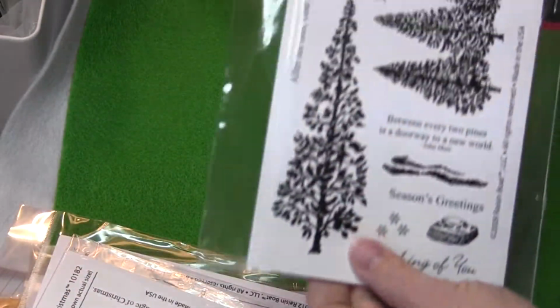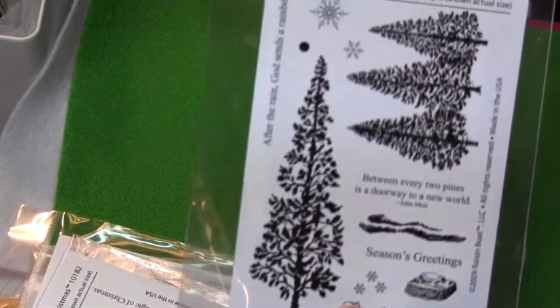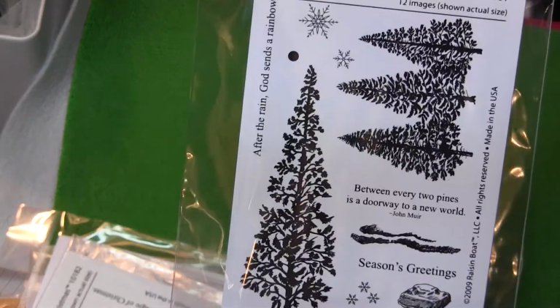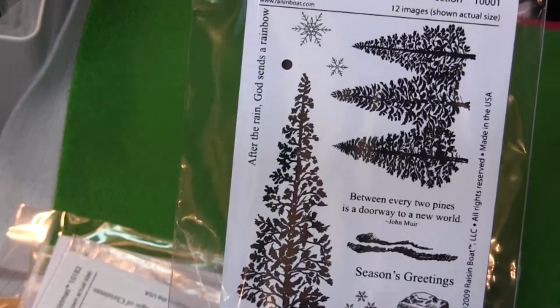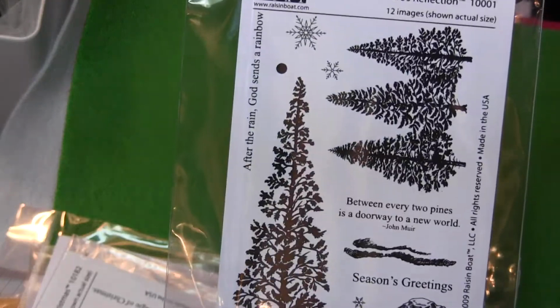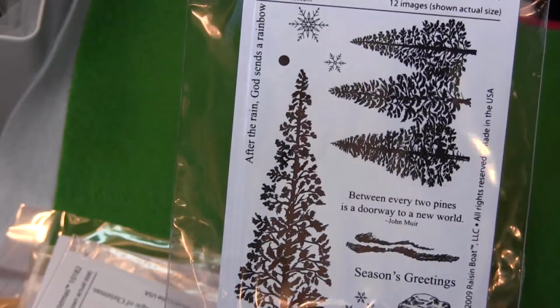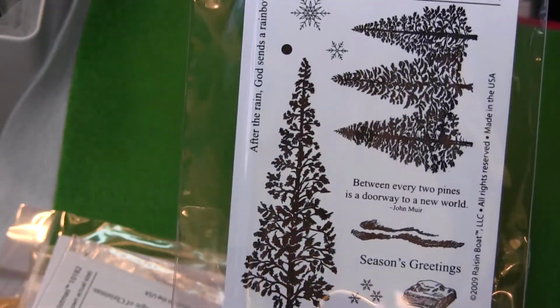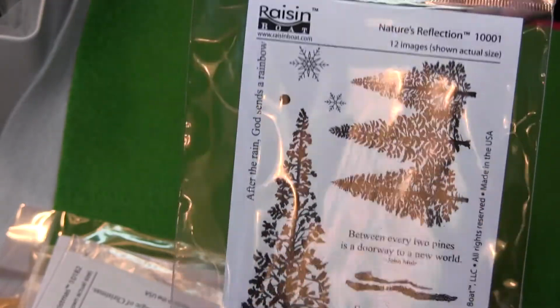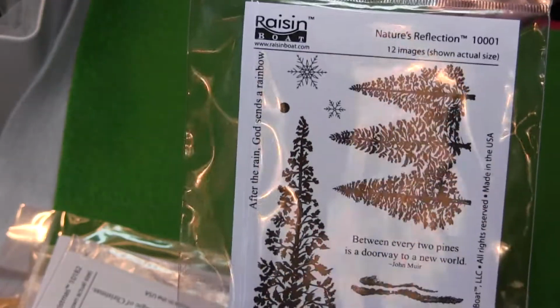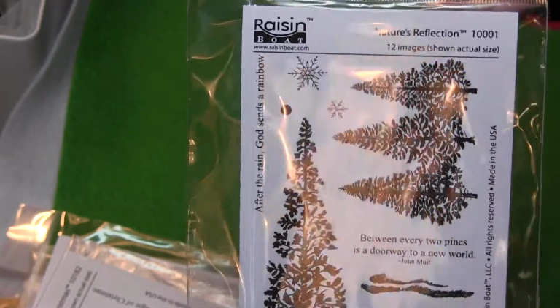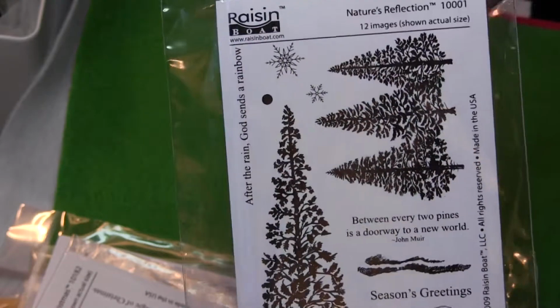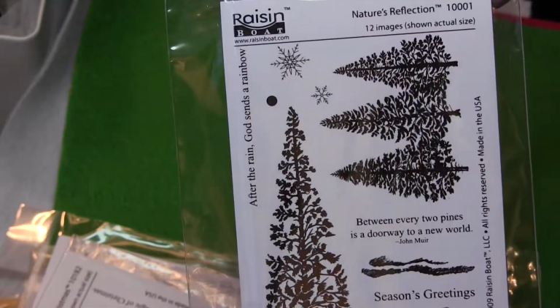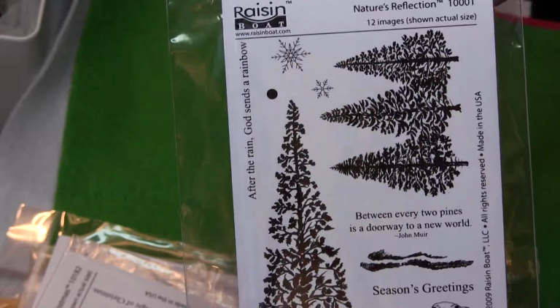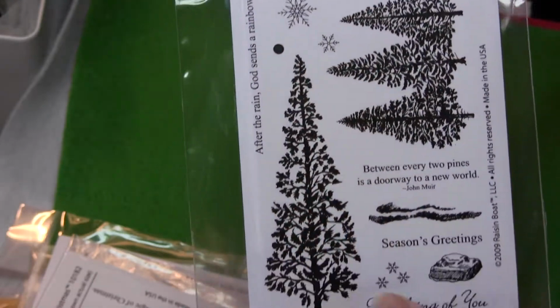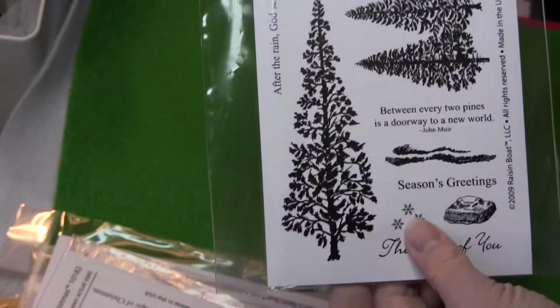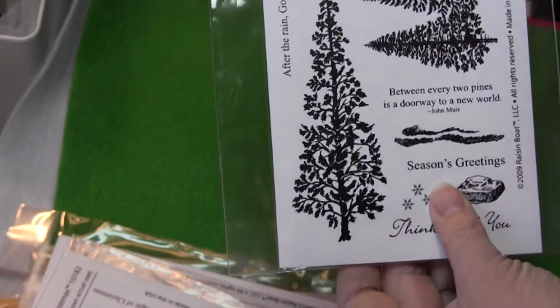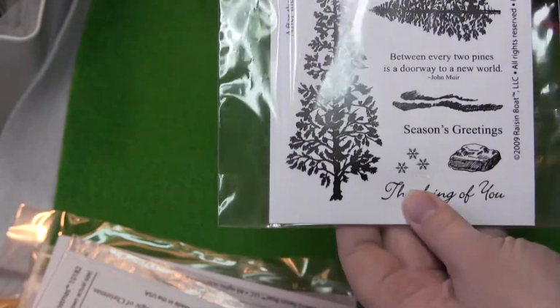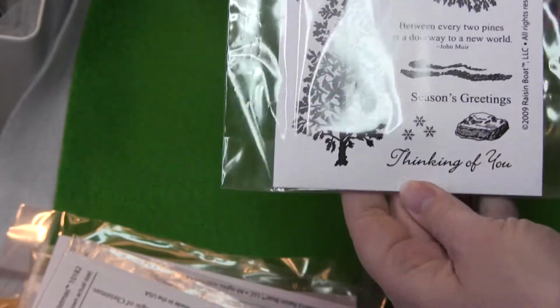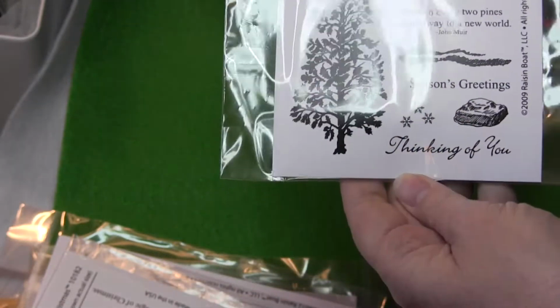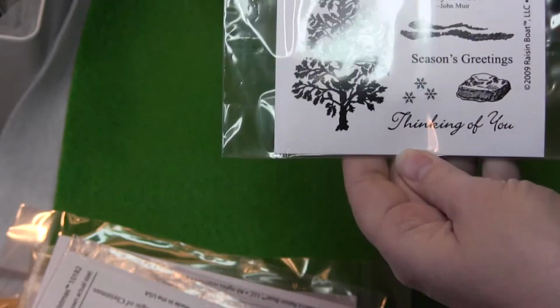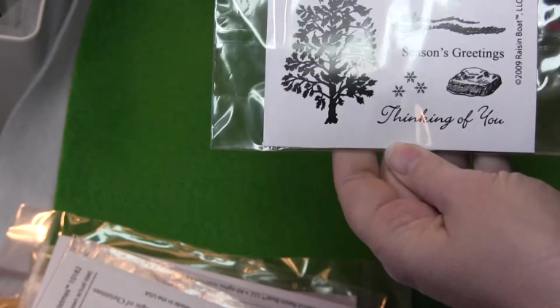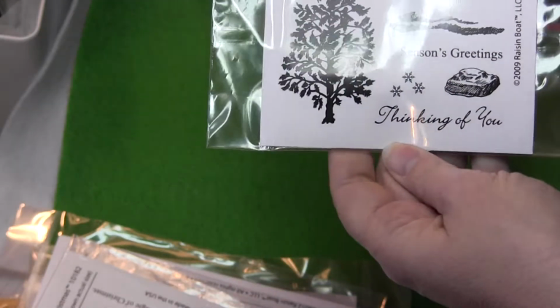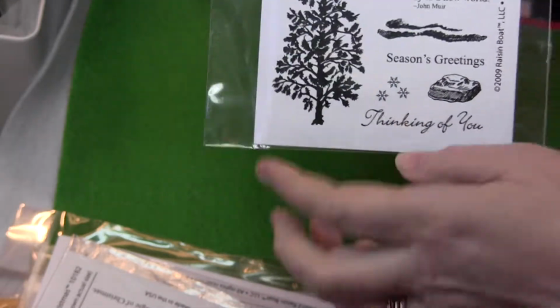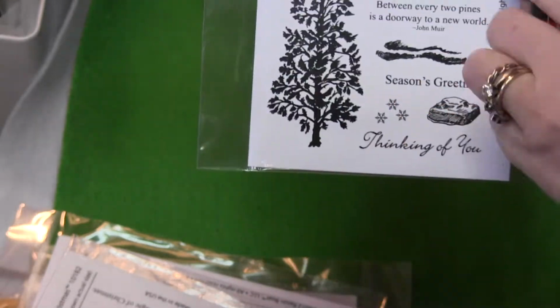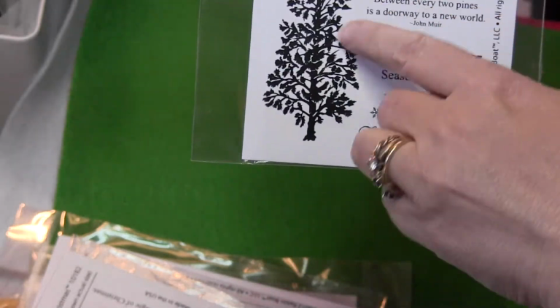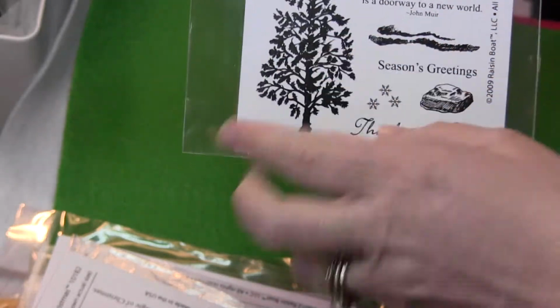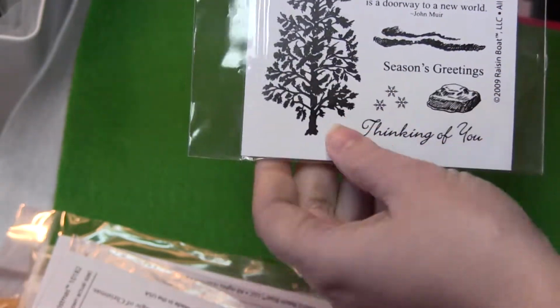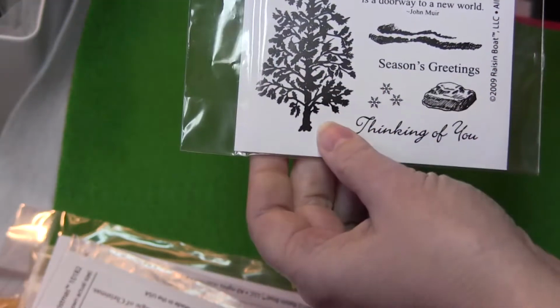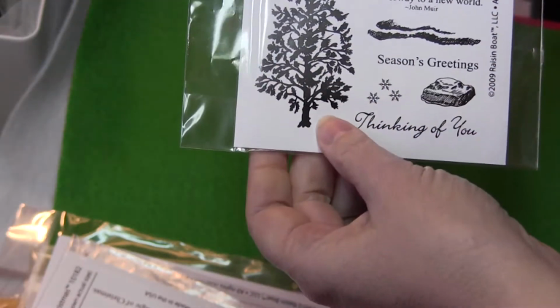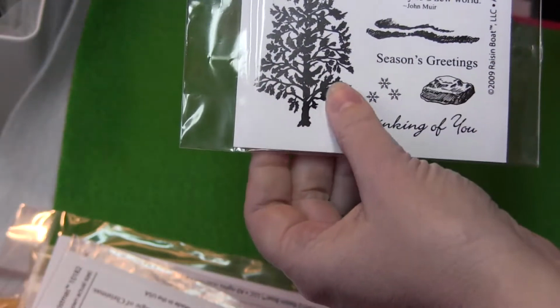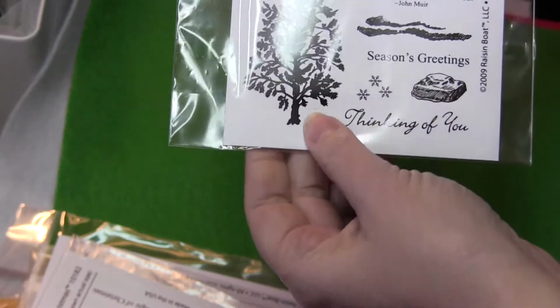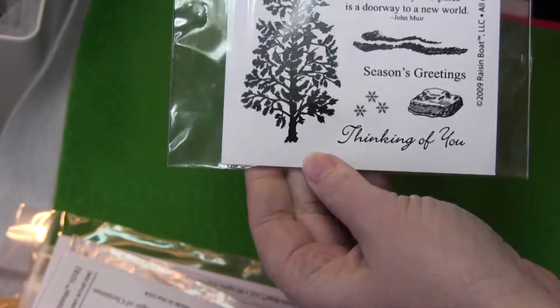And then Nature's Reflection, which was the more recent one — kind of a newer set. I really like these trees. They're very pretty.